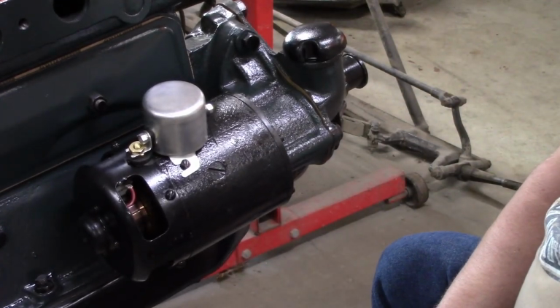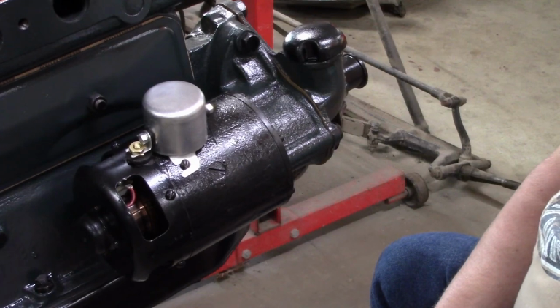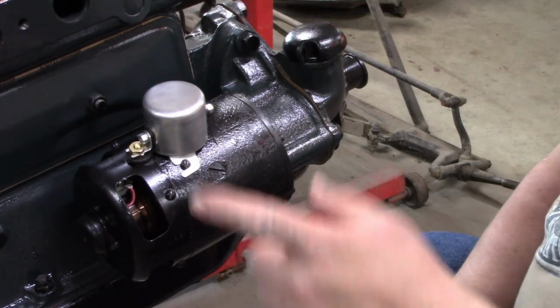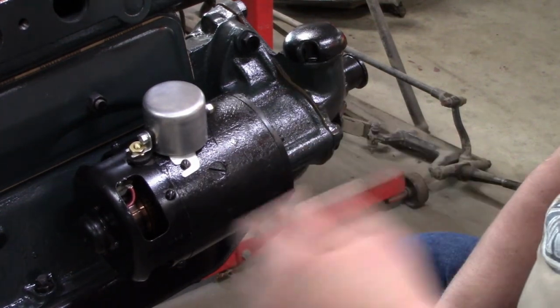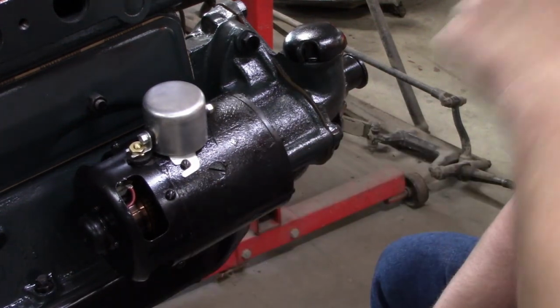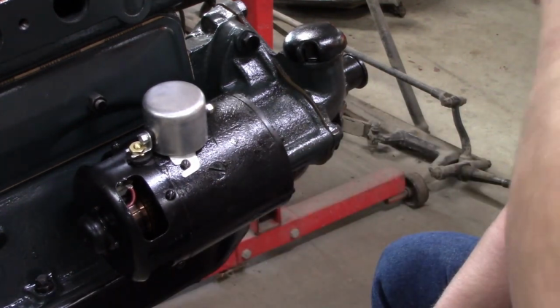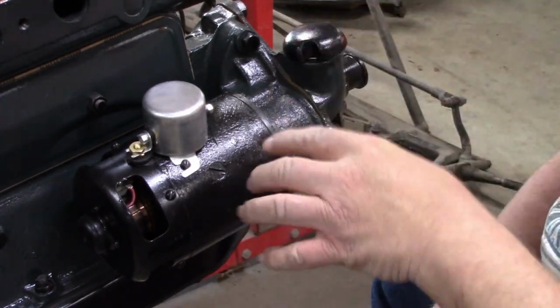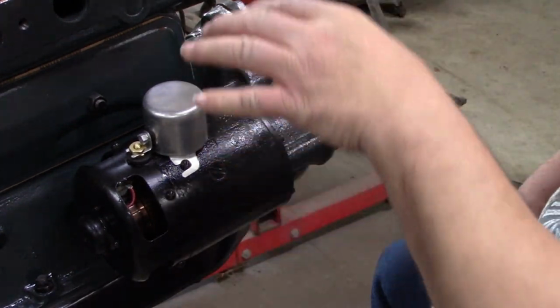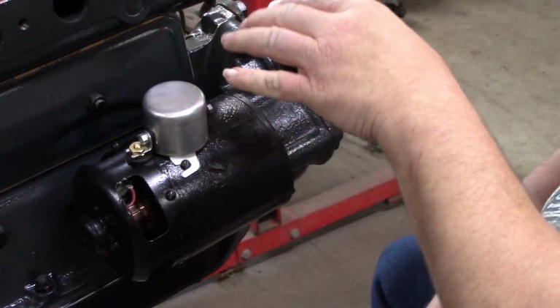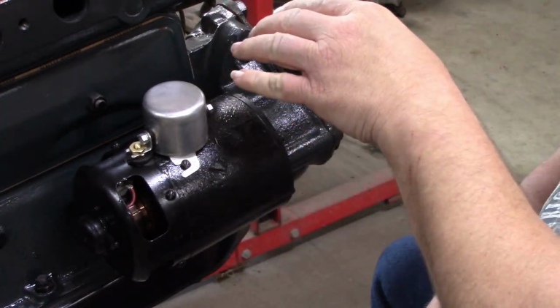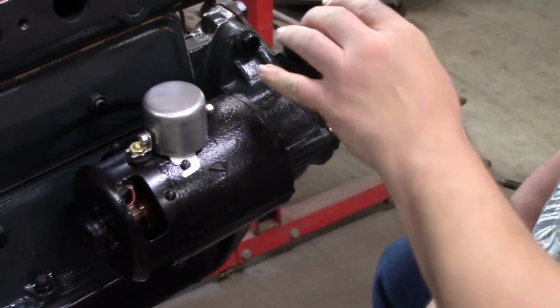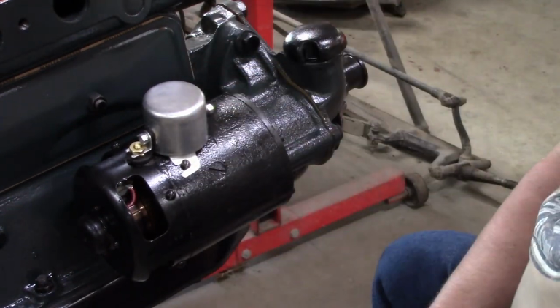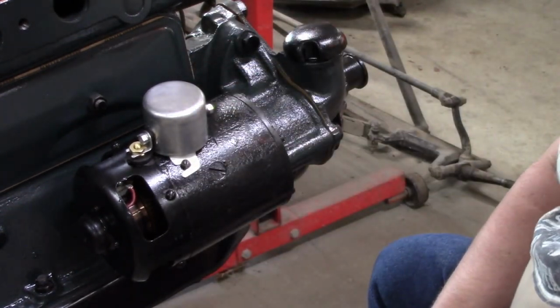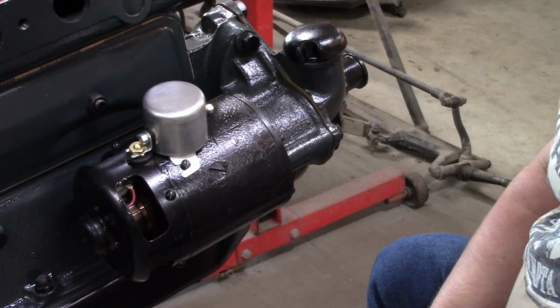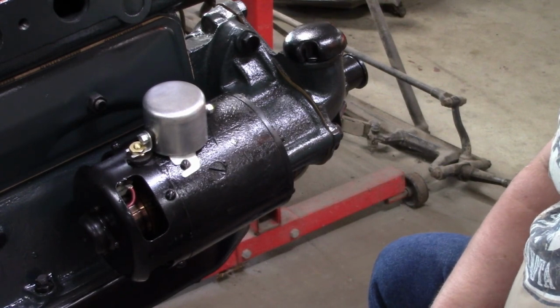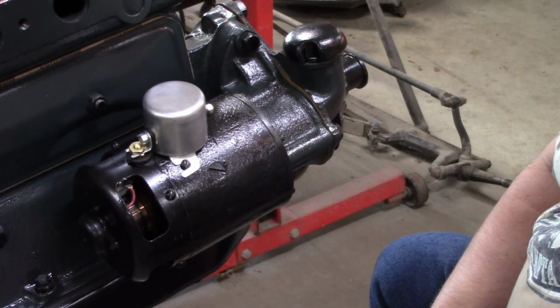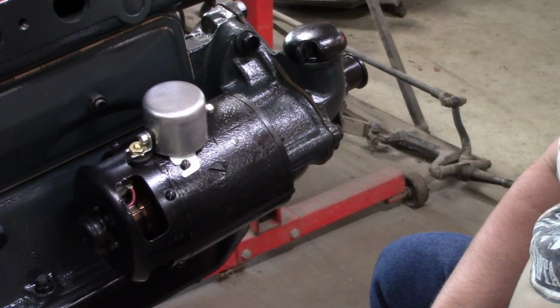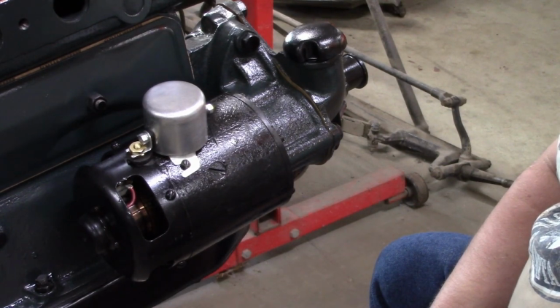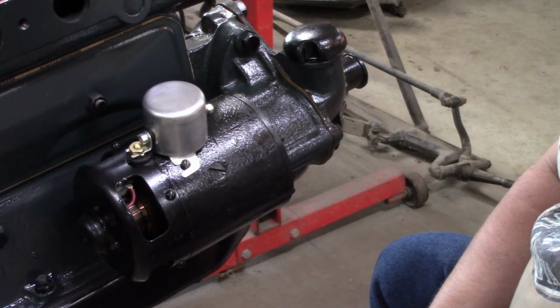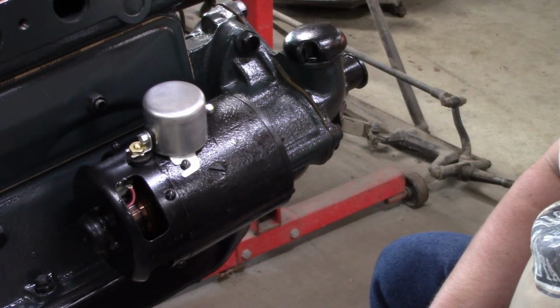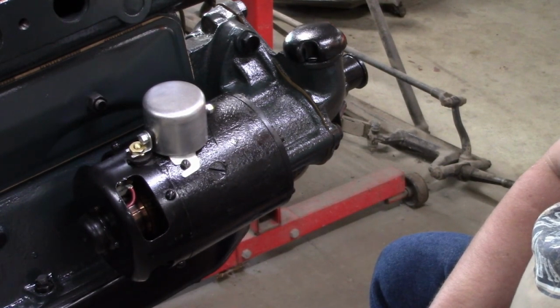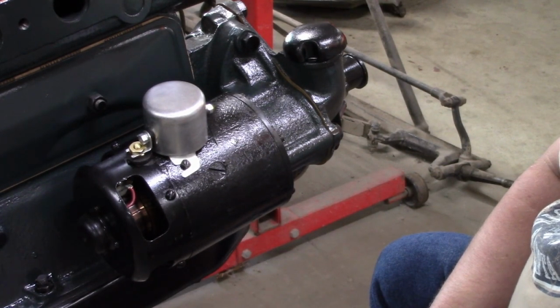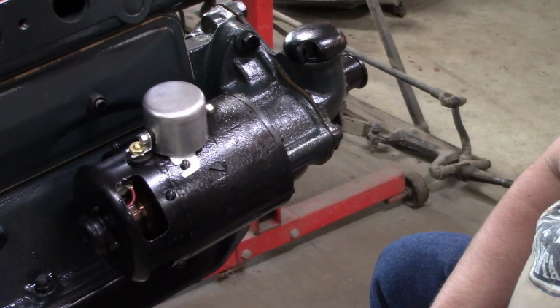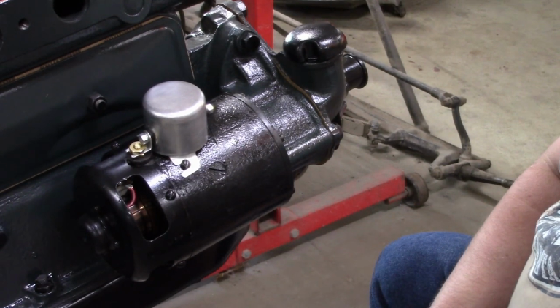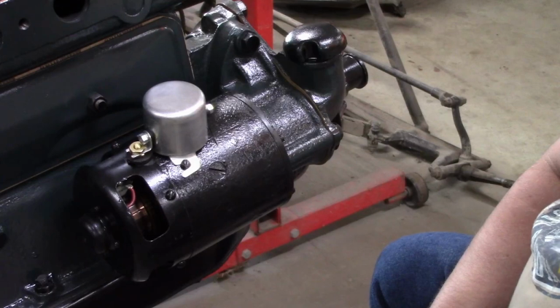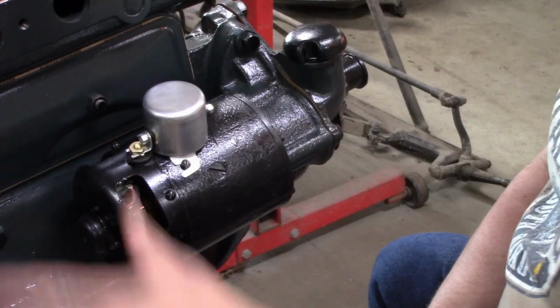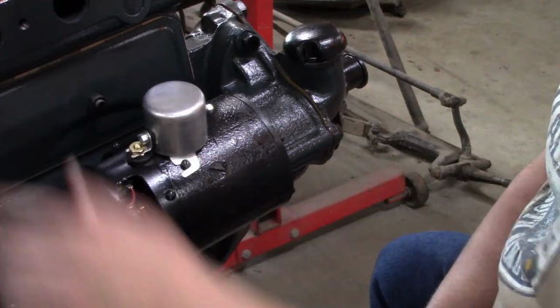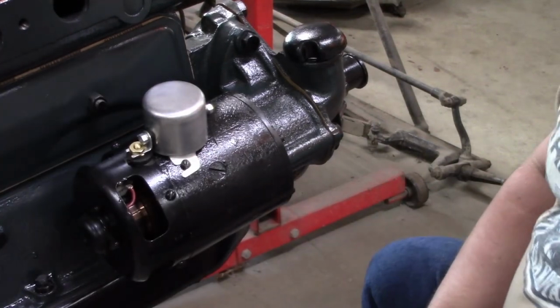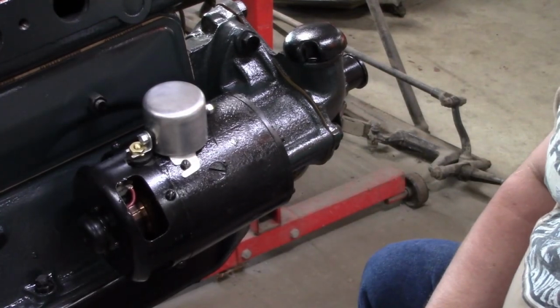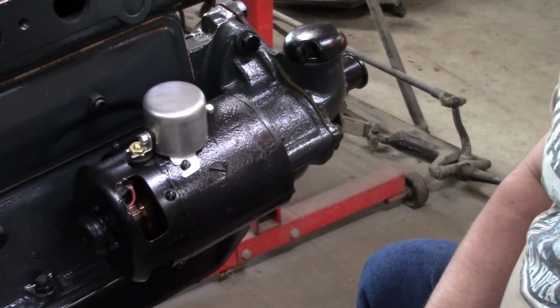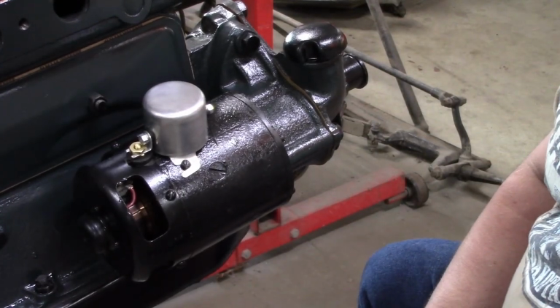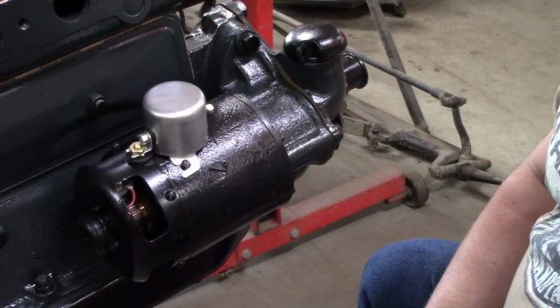We'll put the long bolt in — that one goes through the longer piece on the front cover and also holds the timer in place. We'll put the timer bracket on it and snug it up, but we're going to loosen that one again when we put the timer on. We'll use a 5/8 wrench to snug everything up — the bolts were bead blasted, painted, and threads chased, so they go in nicely. We'll leave the bracket bolt loose for now.